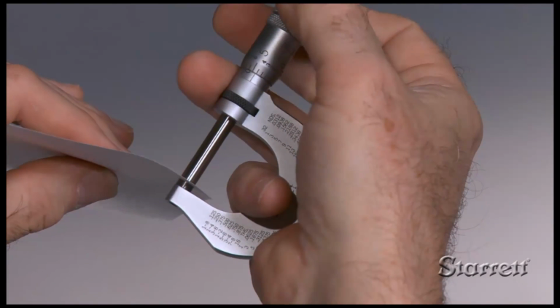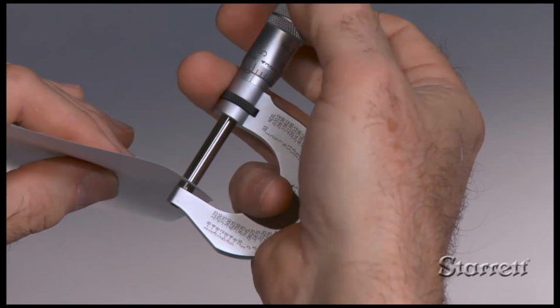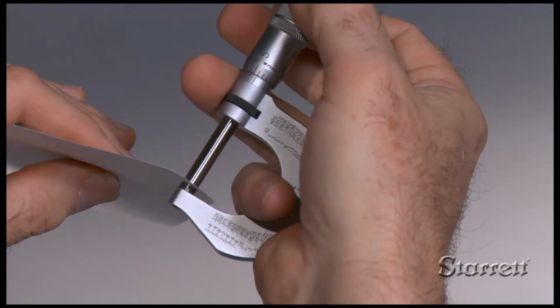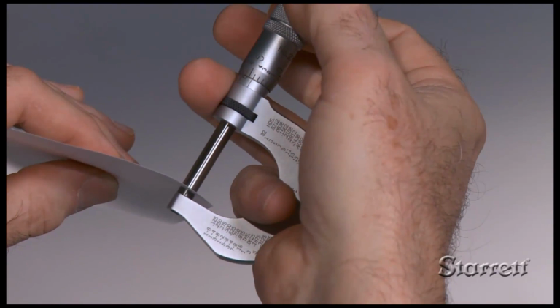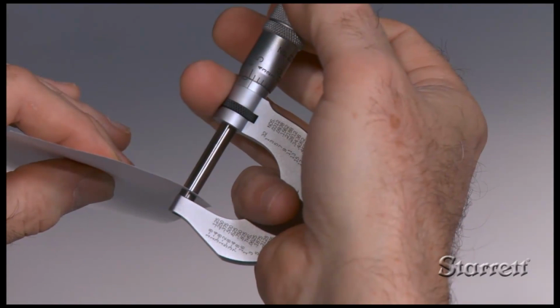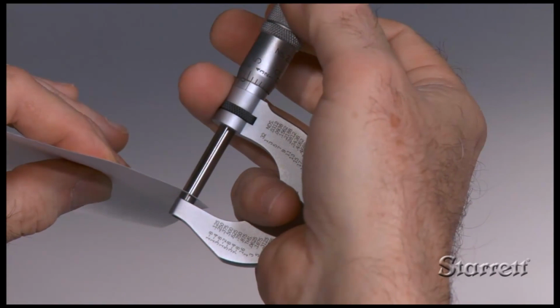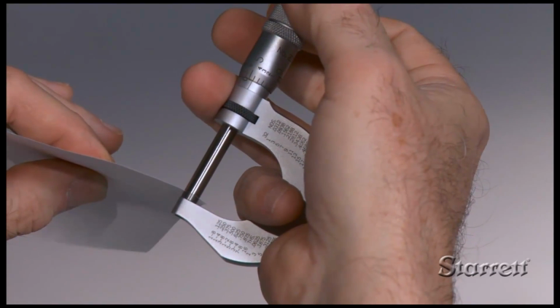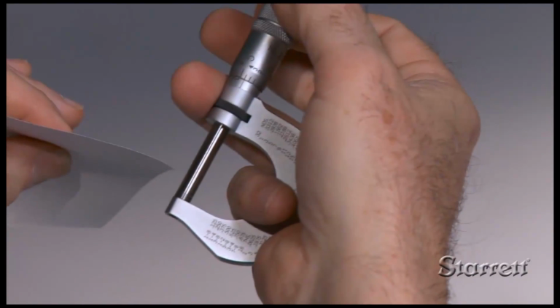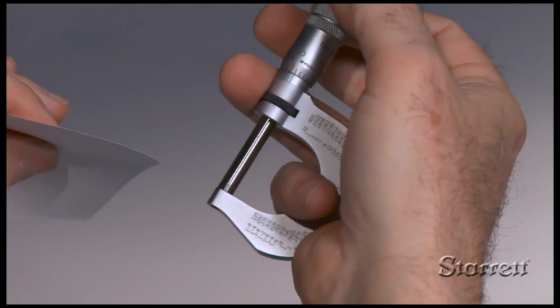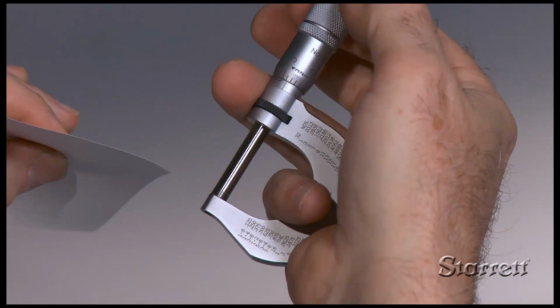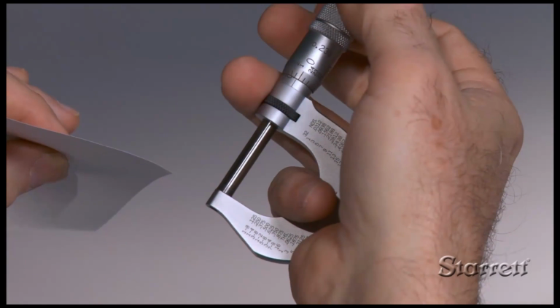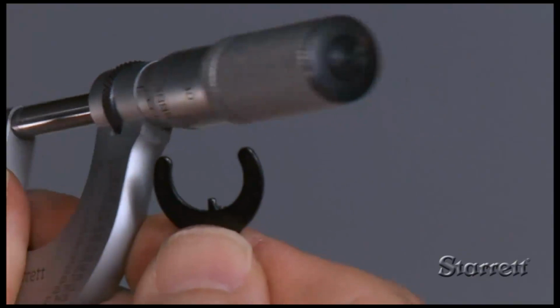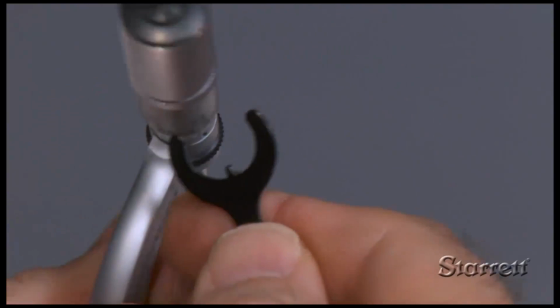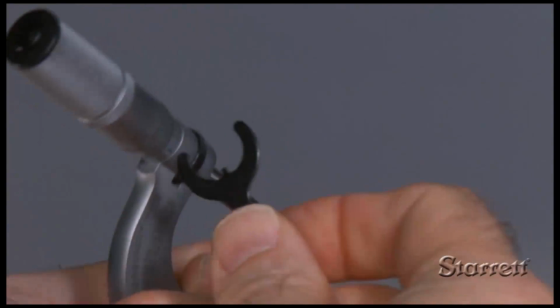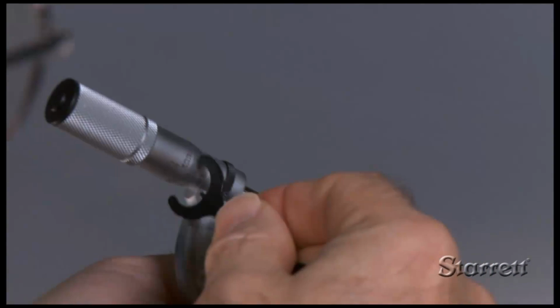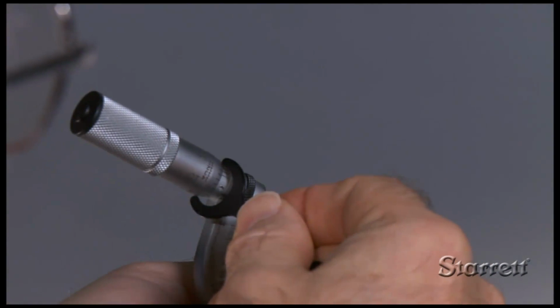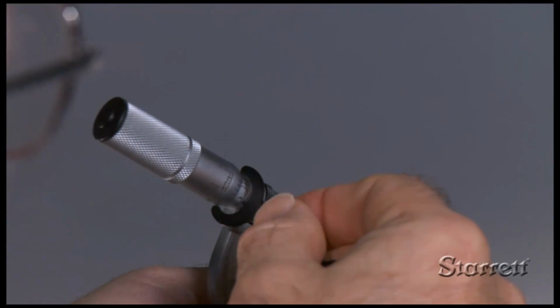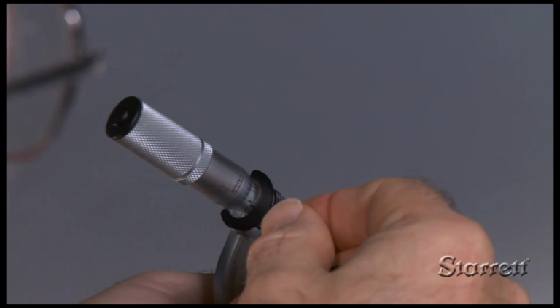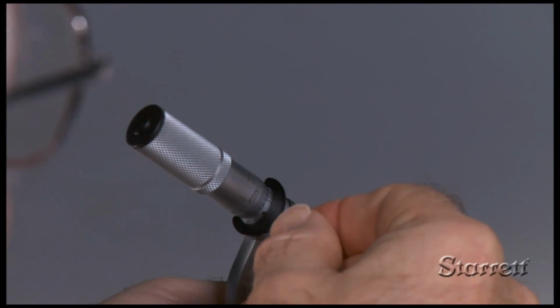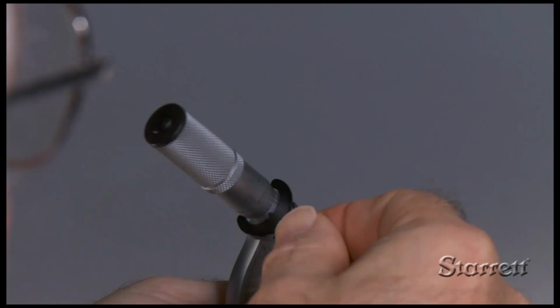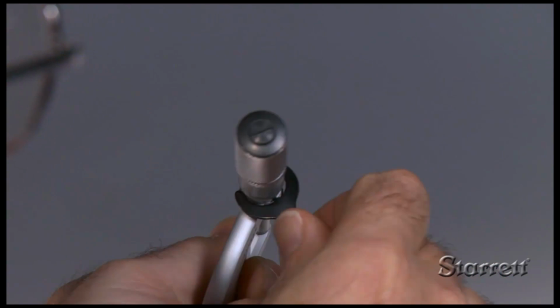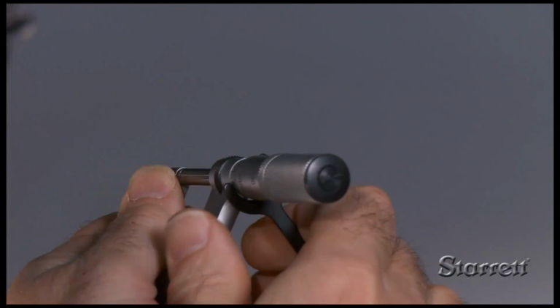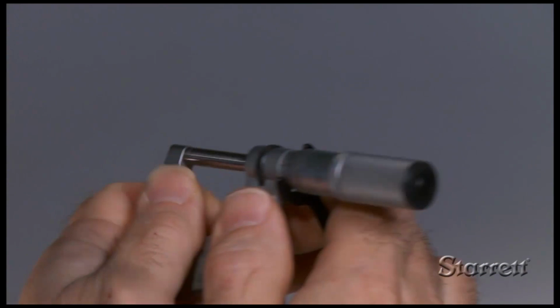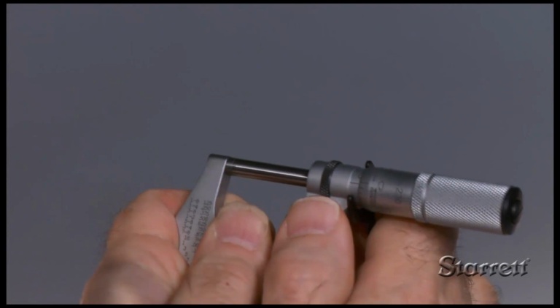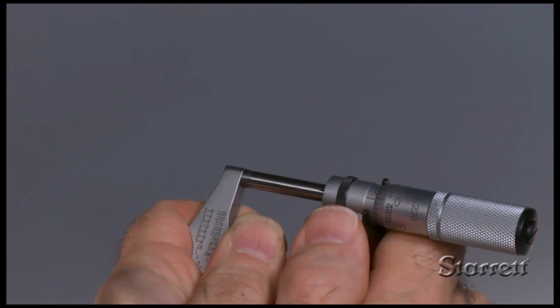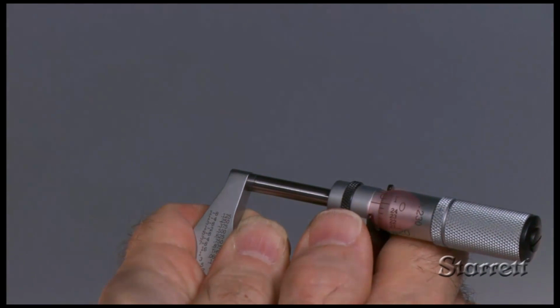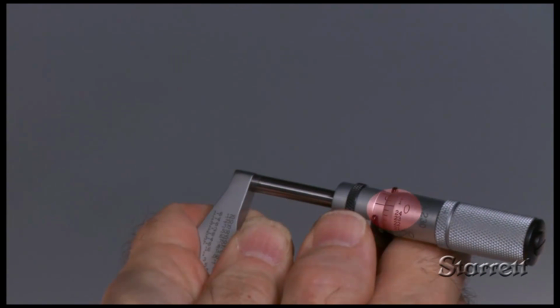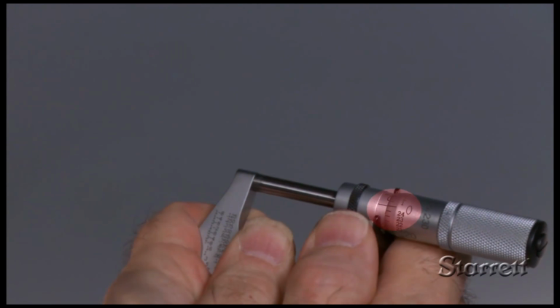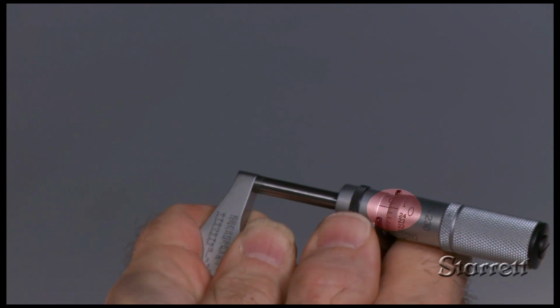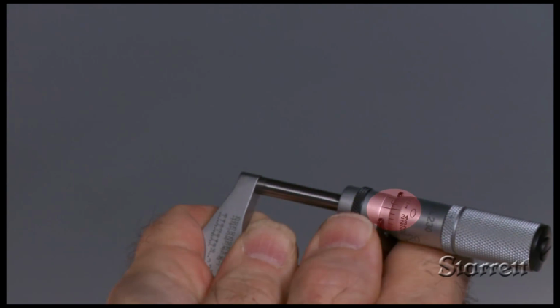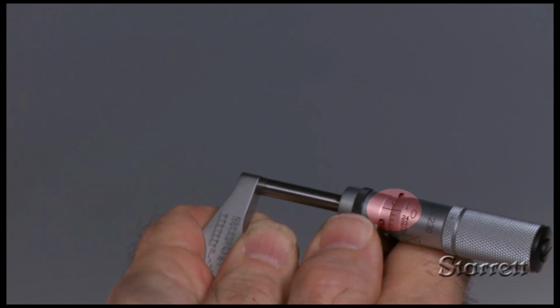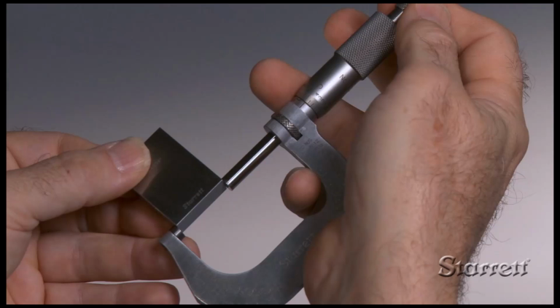To adjust zero reading, first clean the measuring faces, then close until the spindle contacts the anvil. If the zero on the thimble does not line up with the centerline of the sleeve, insert the spanner wrench into the small slot of the sleeve and carefully turn until they align.